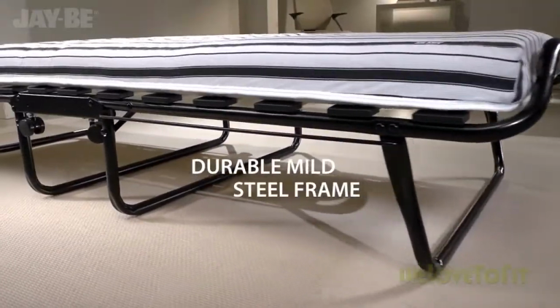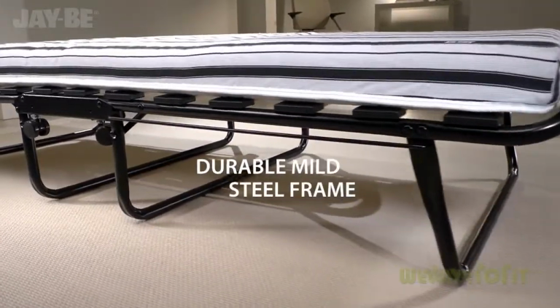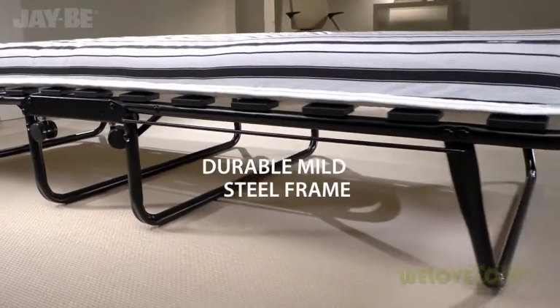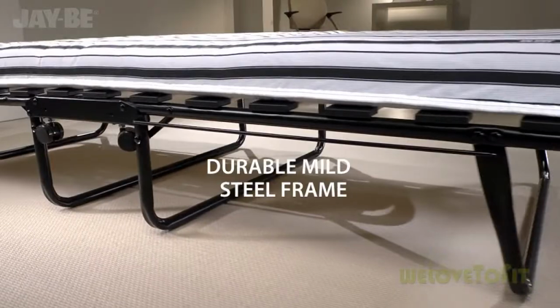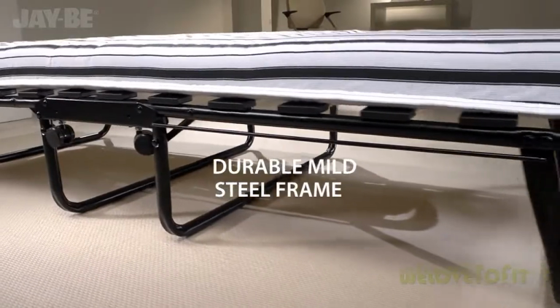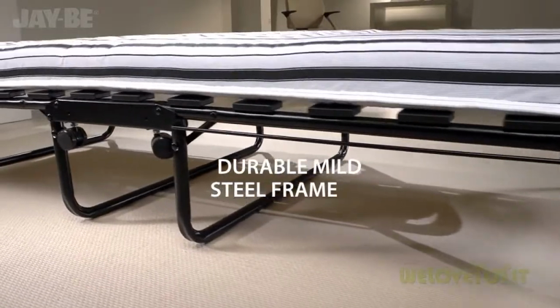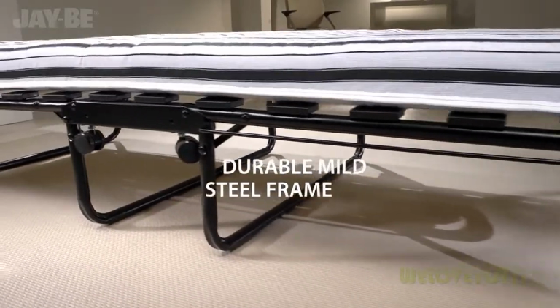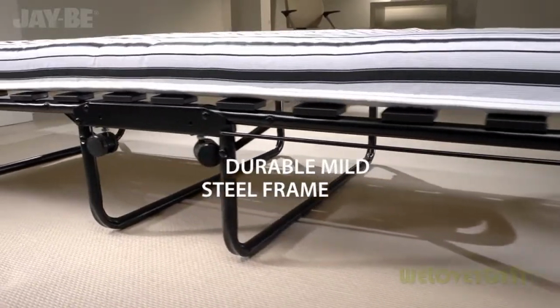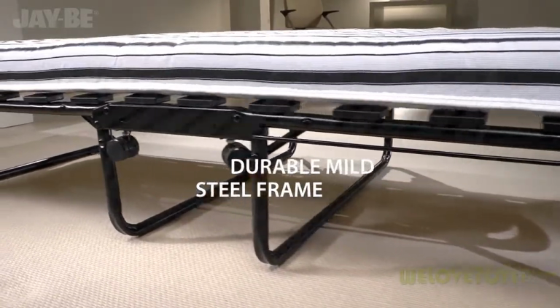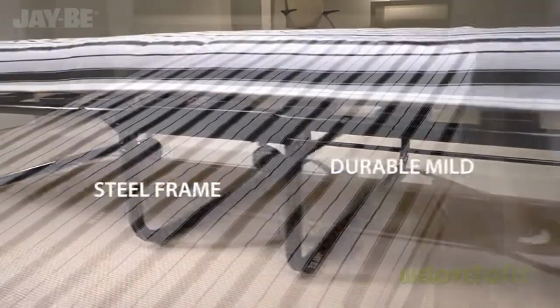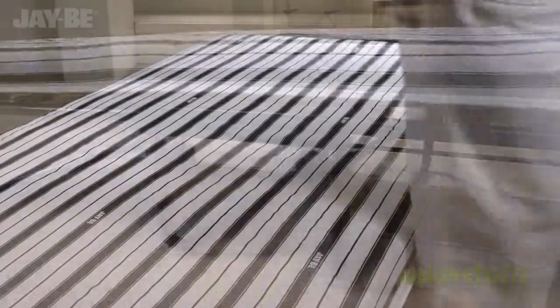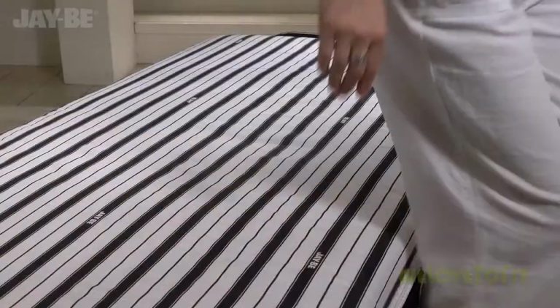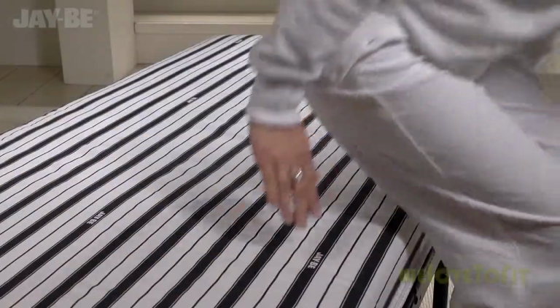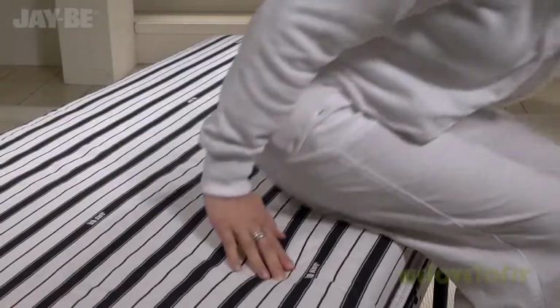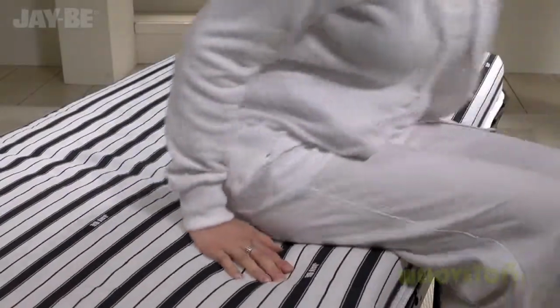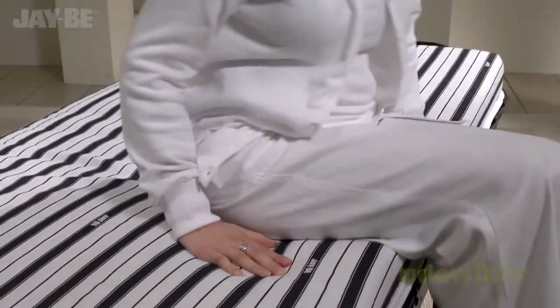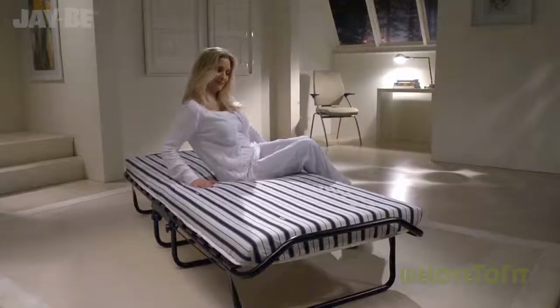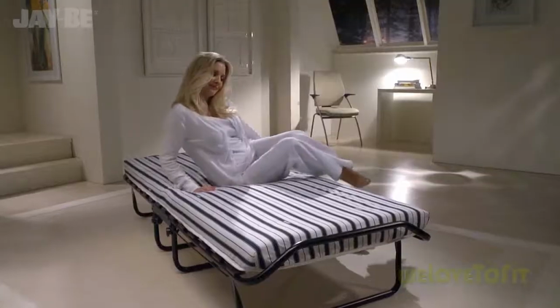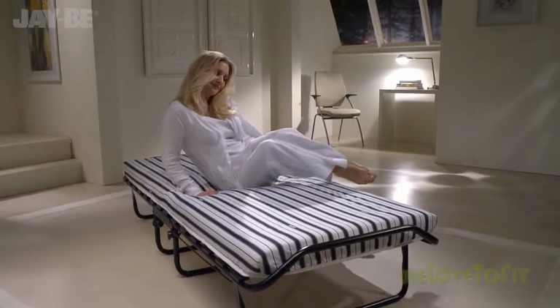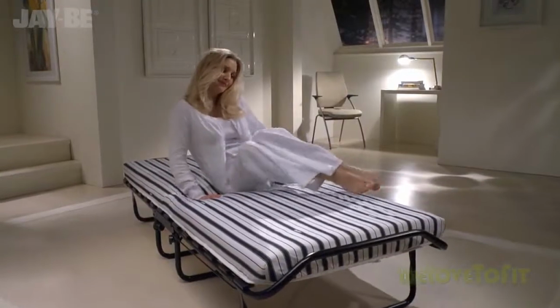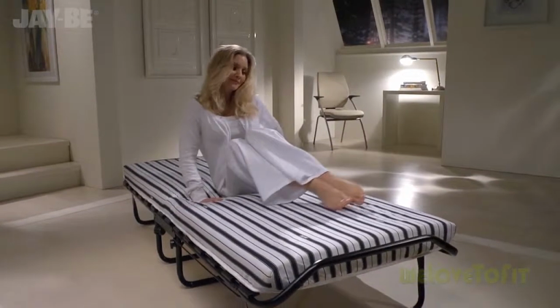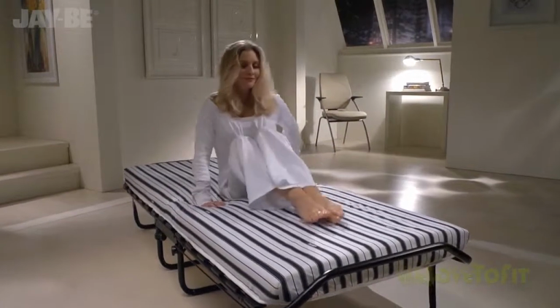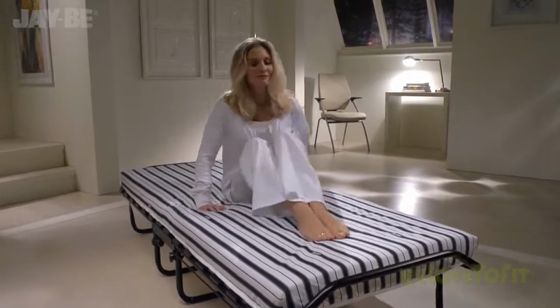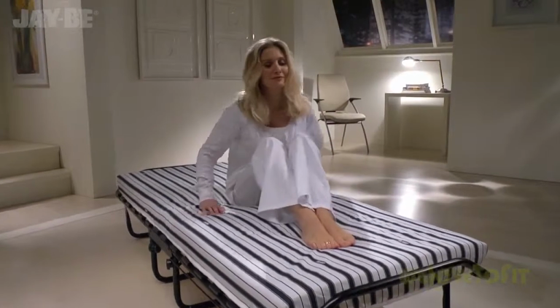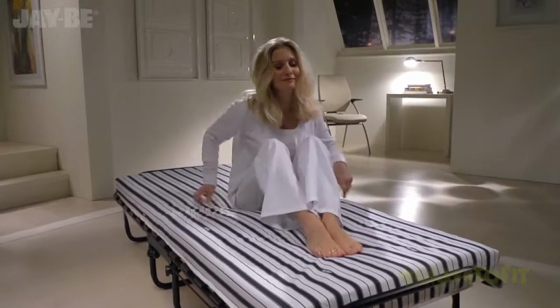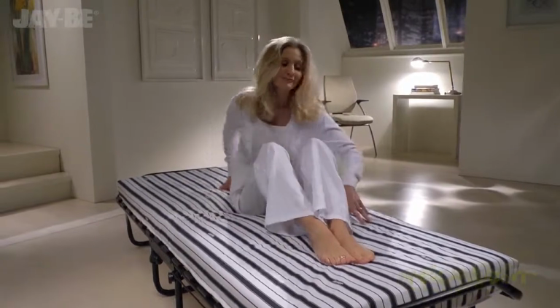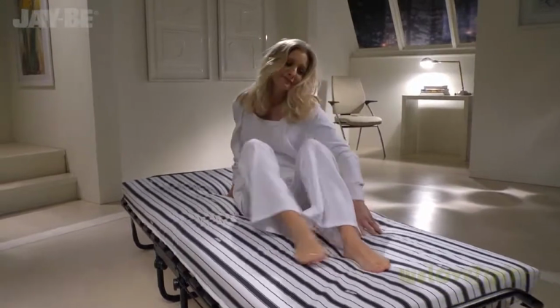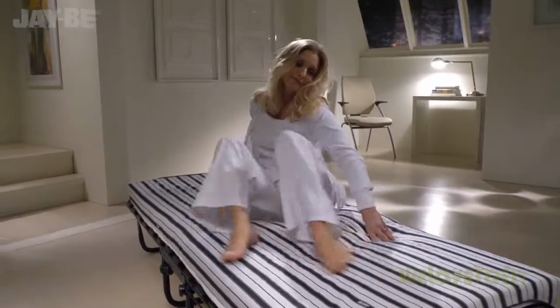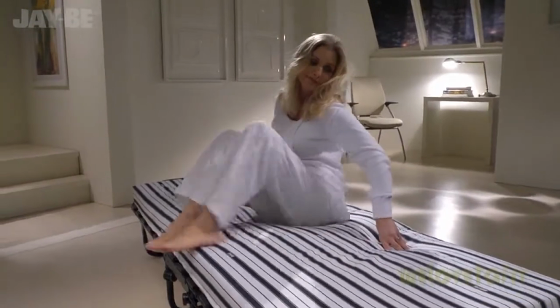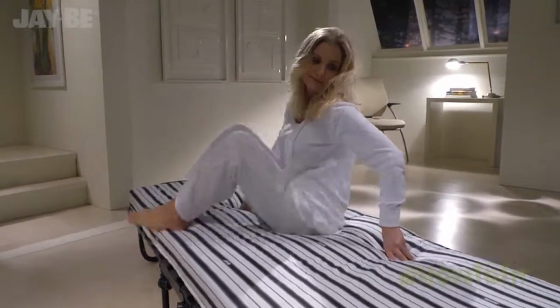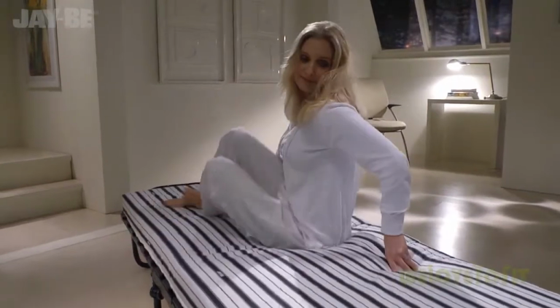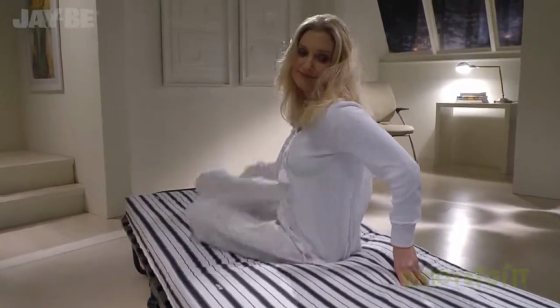This JB bed is tested to British and European quality and safety standards, suitable for regular use with a lifetime frame guarantee.